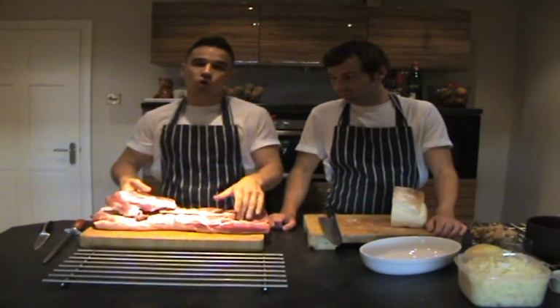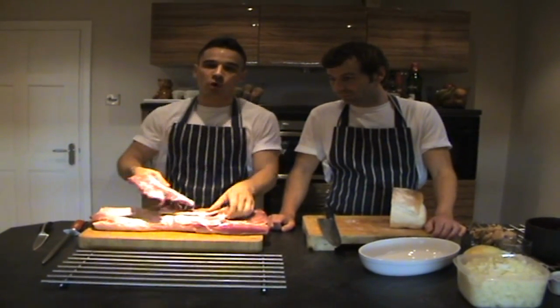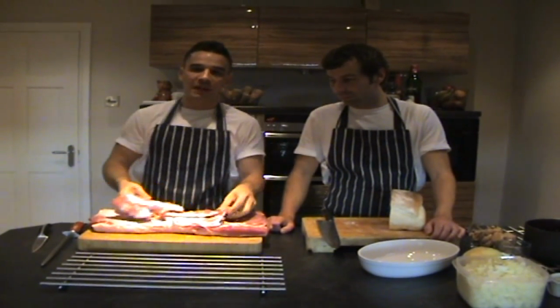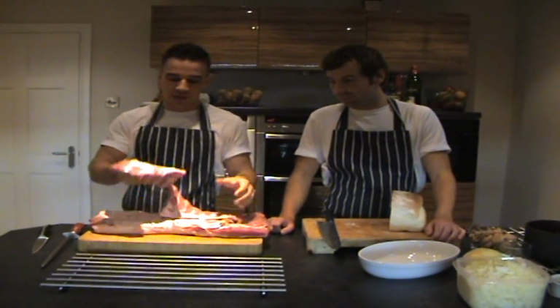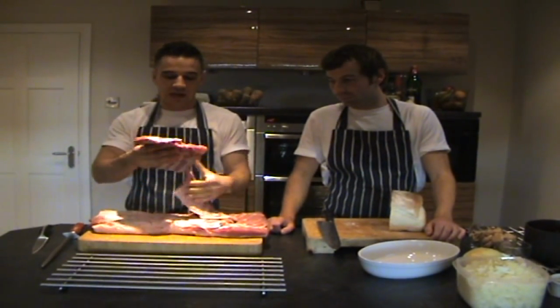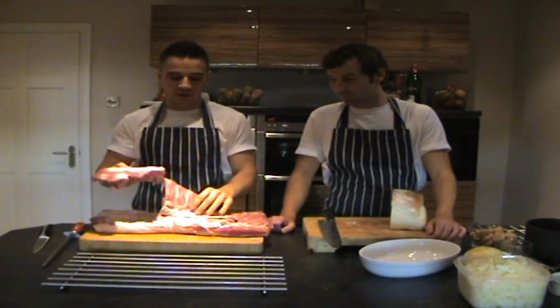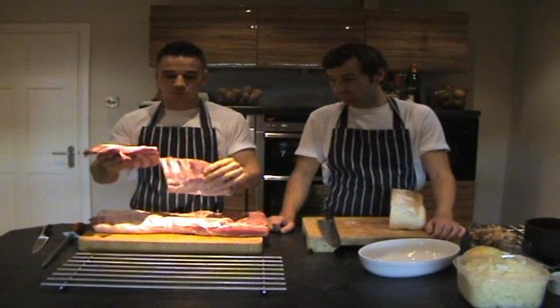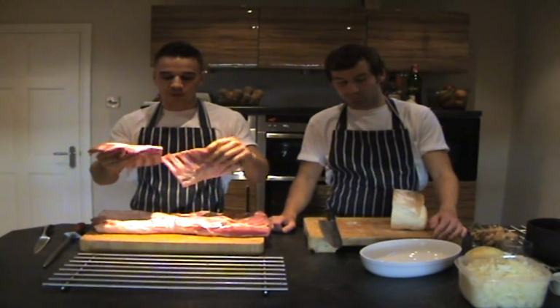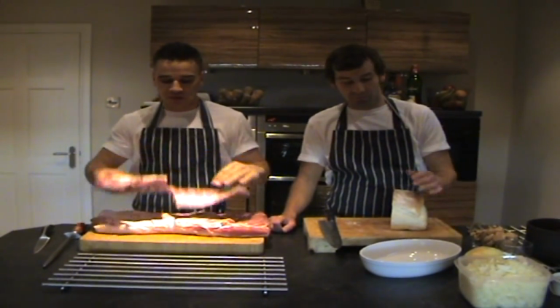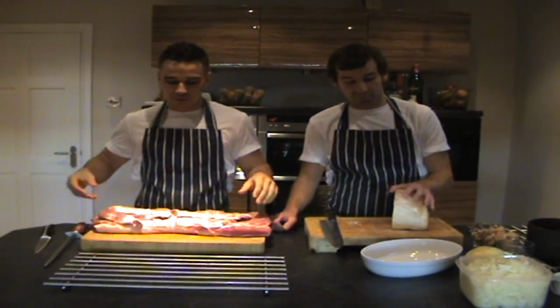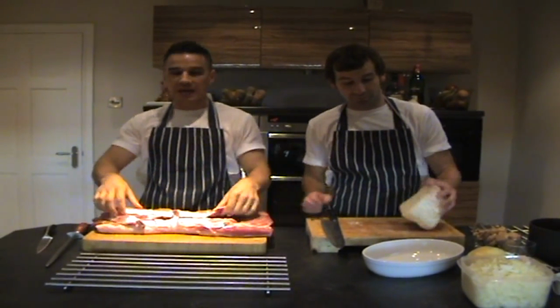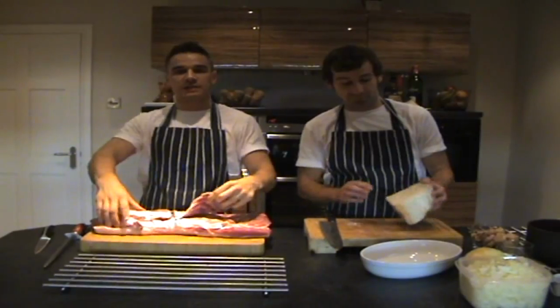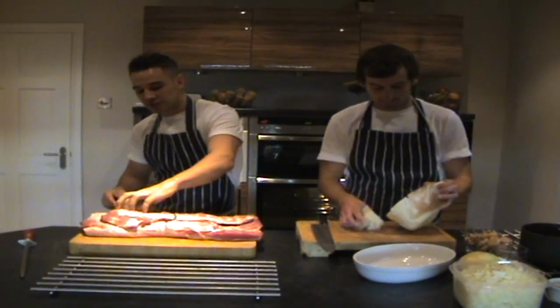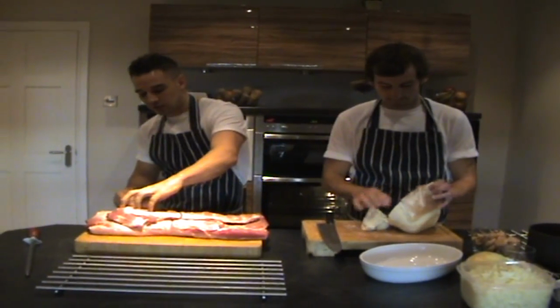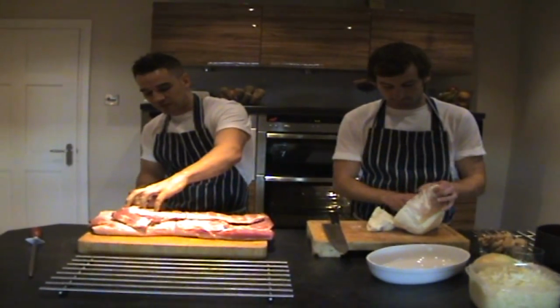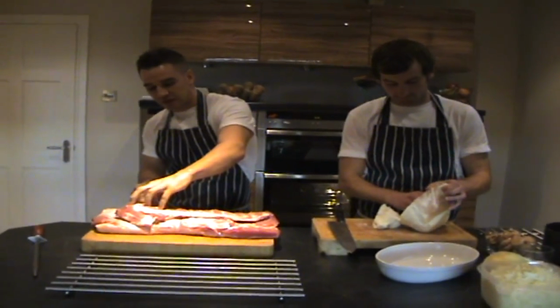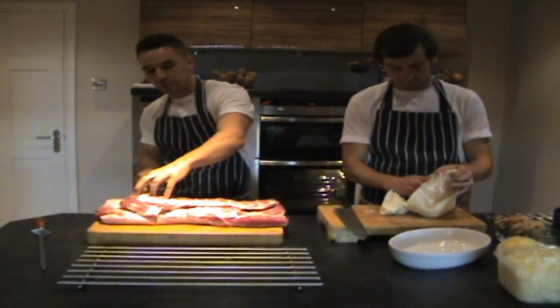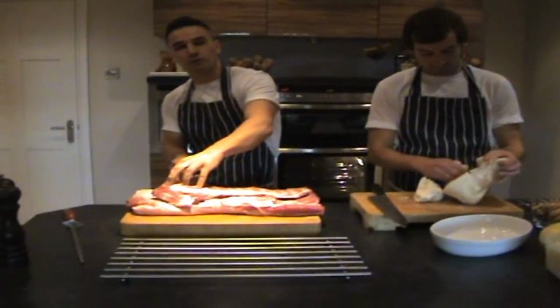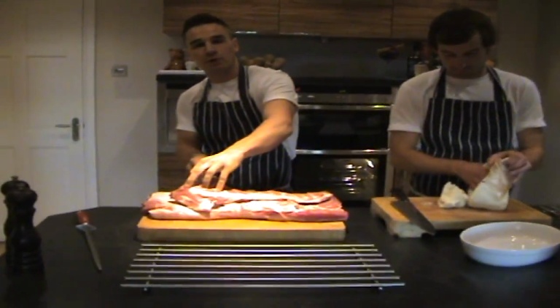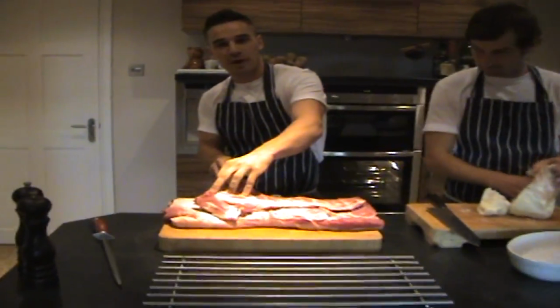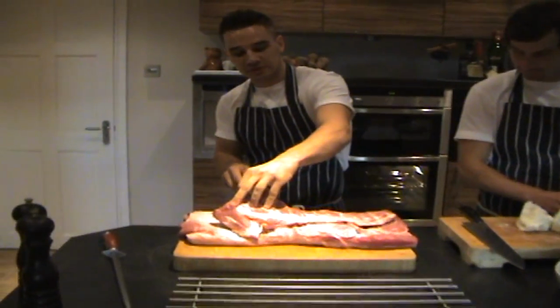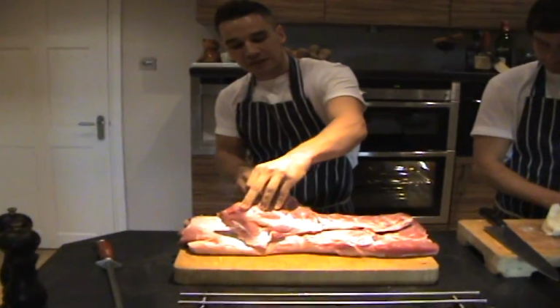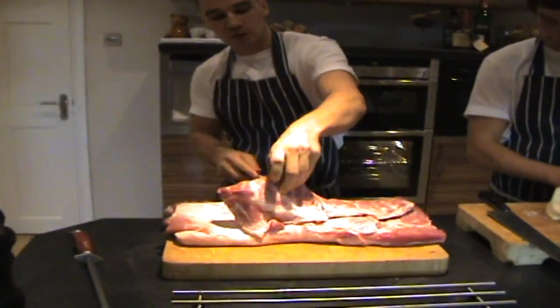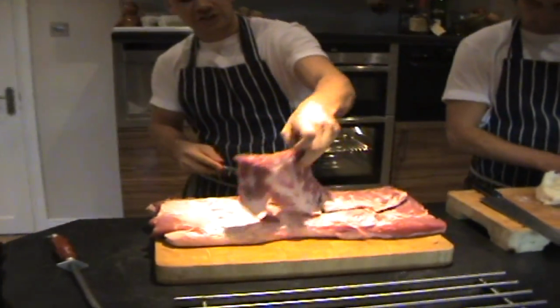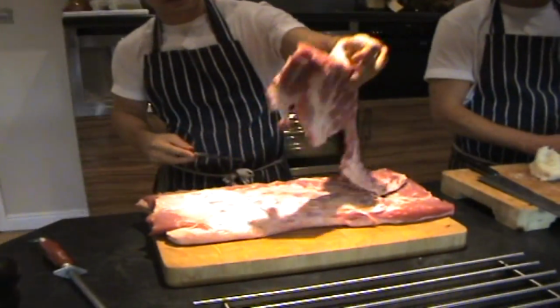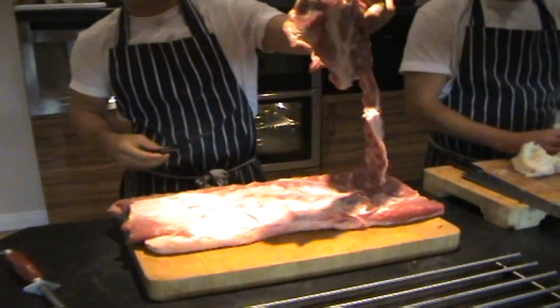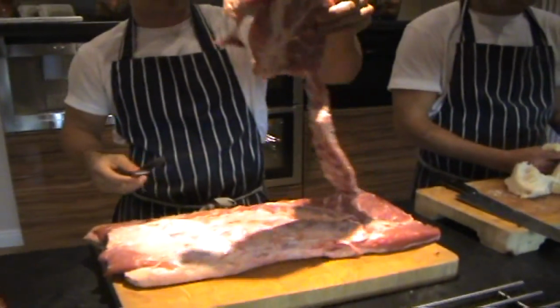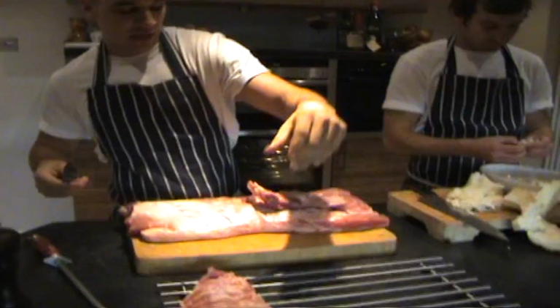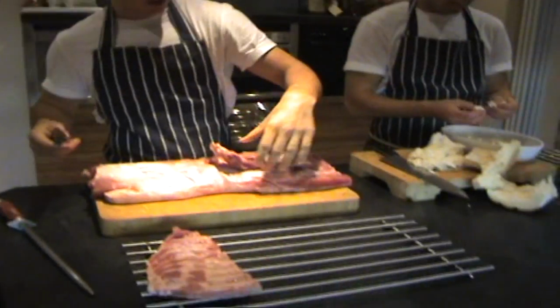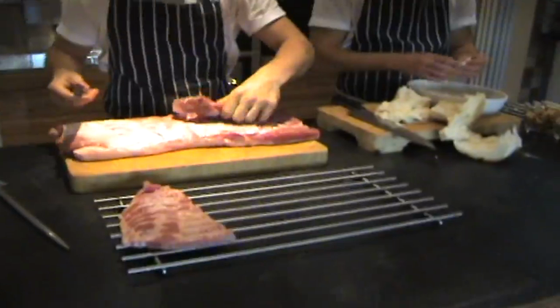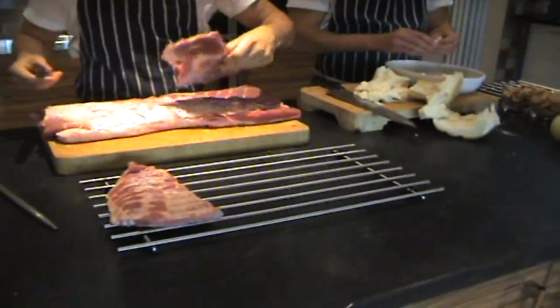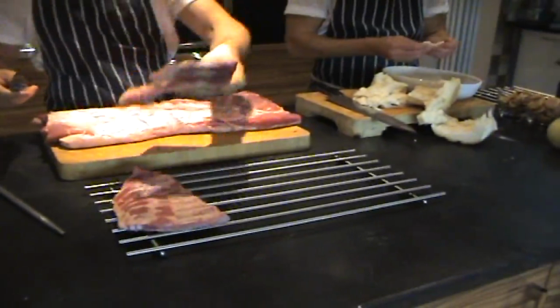Your pork belly will come normally with the ribs attached. You just take your knife underneath, follow the ribs and they'll just easily come off. Leave those ribs over there.